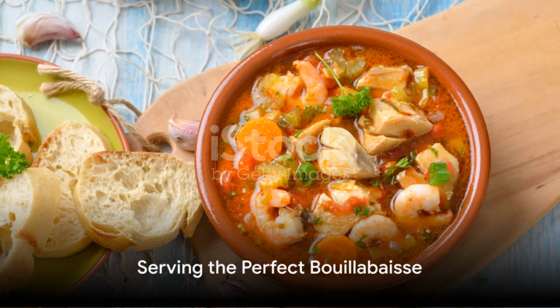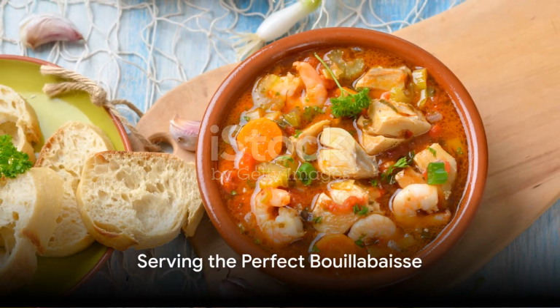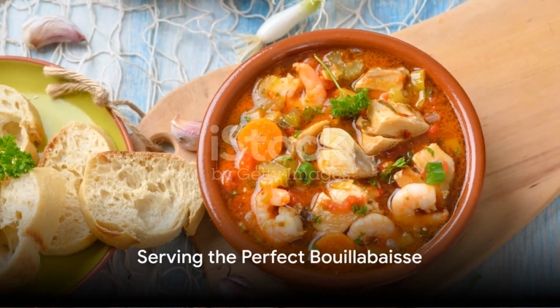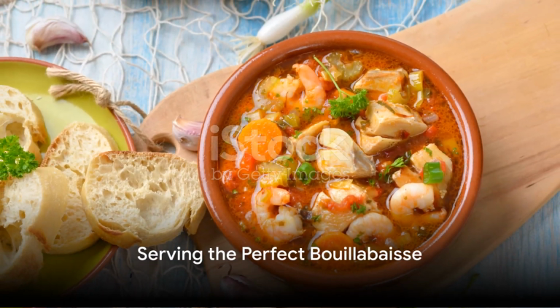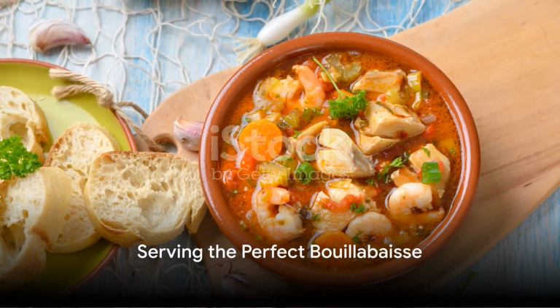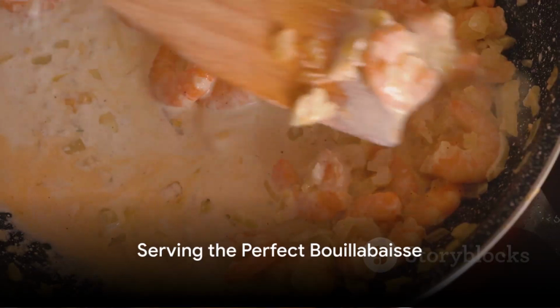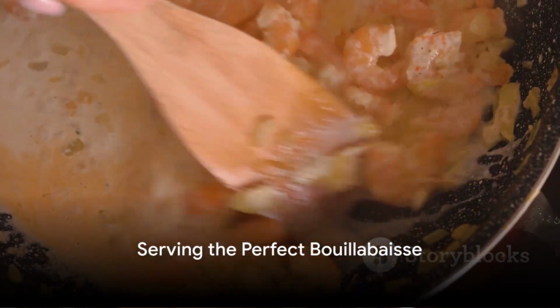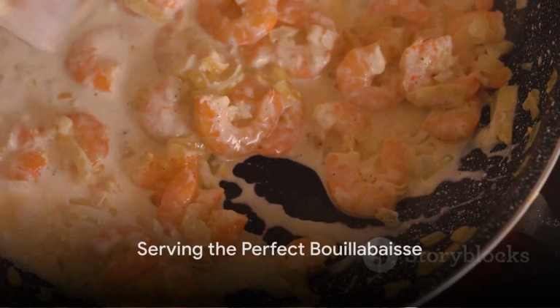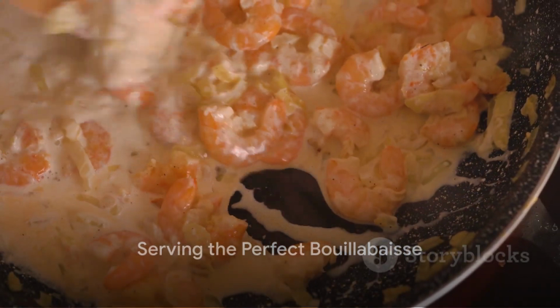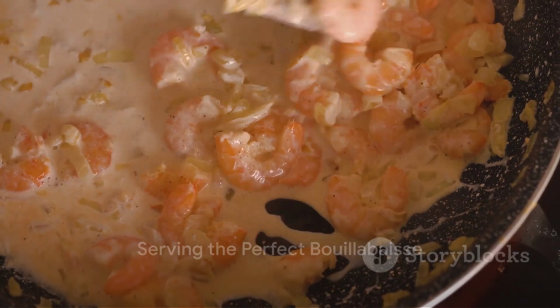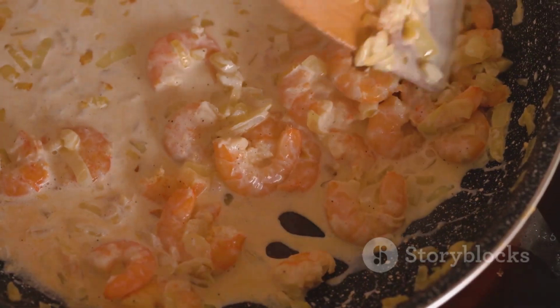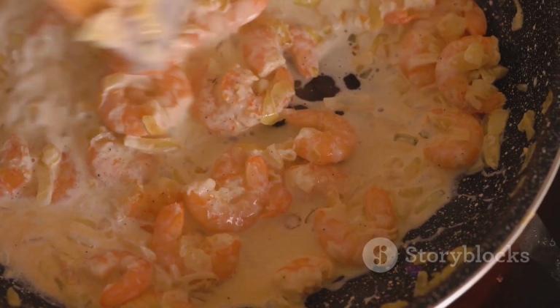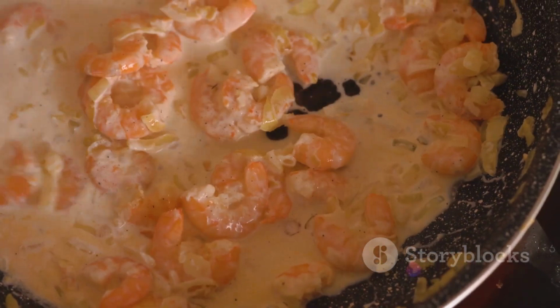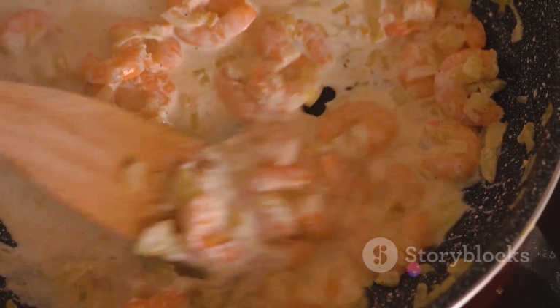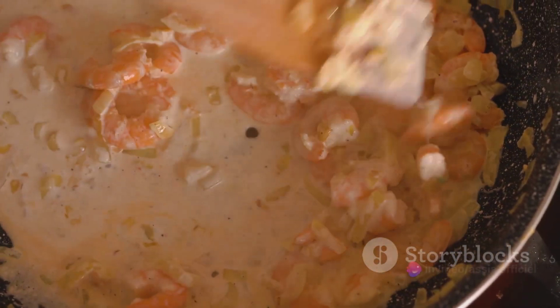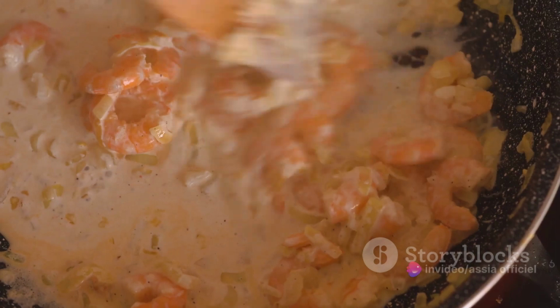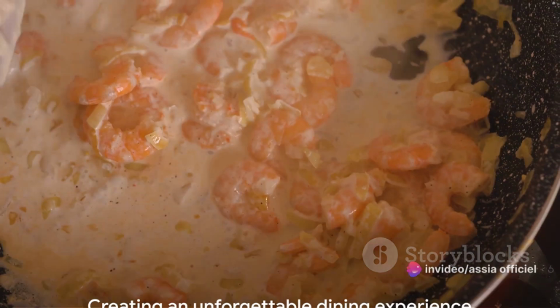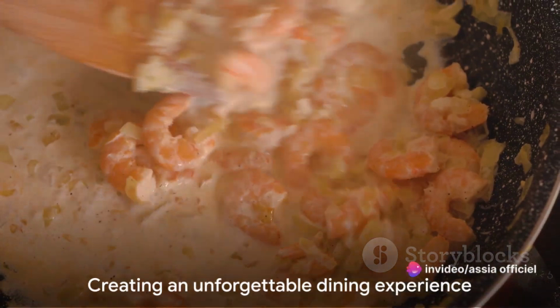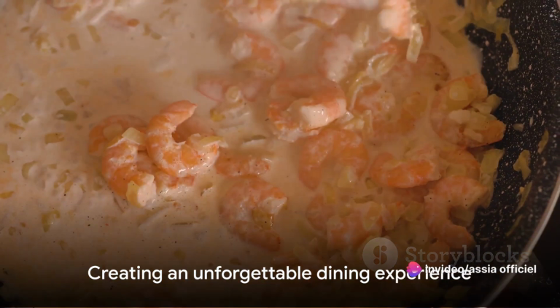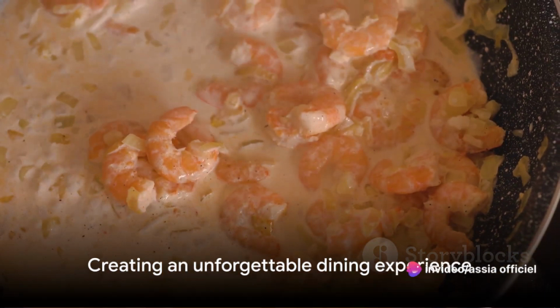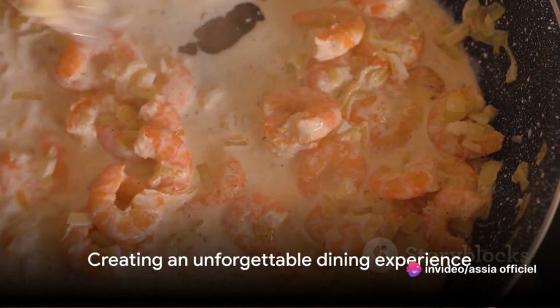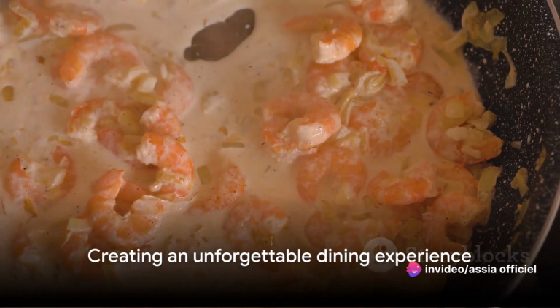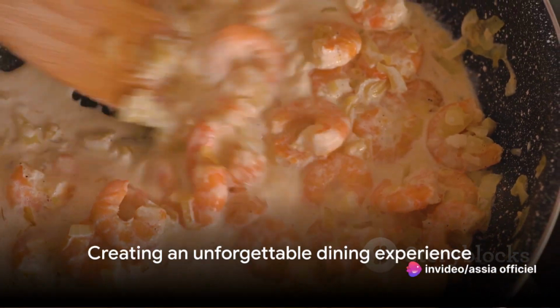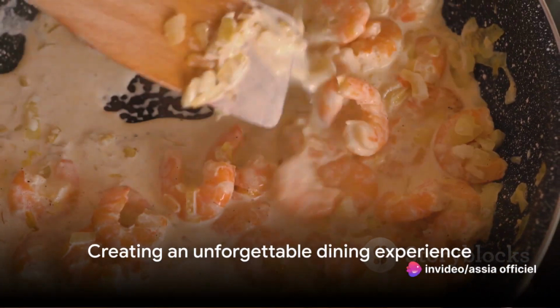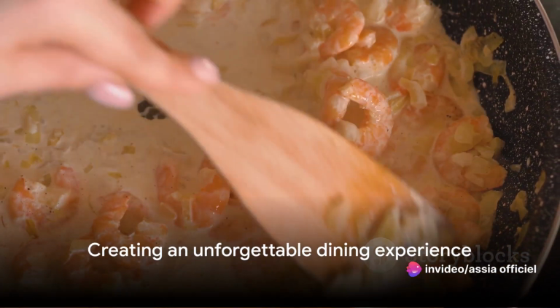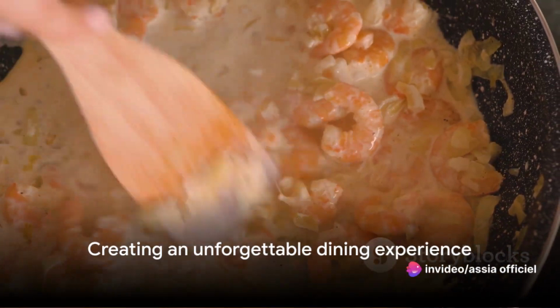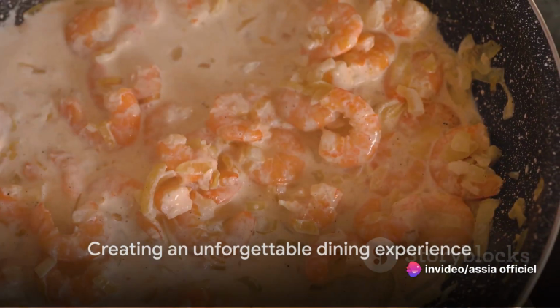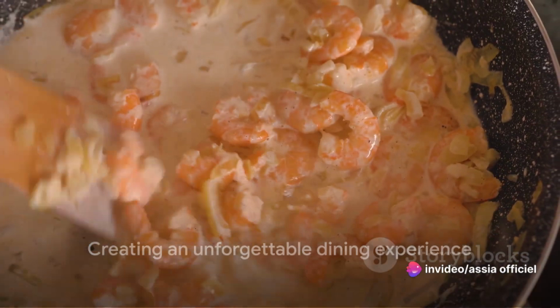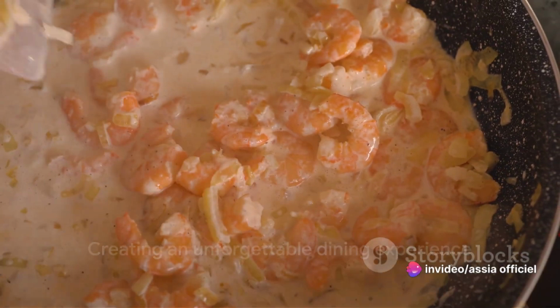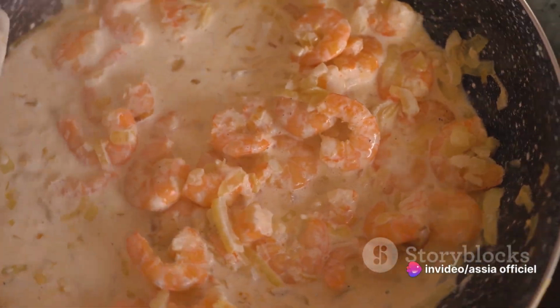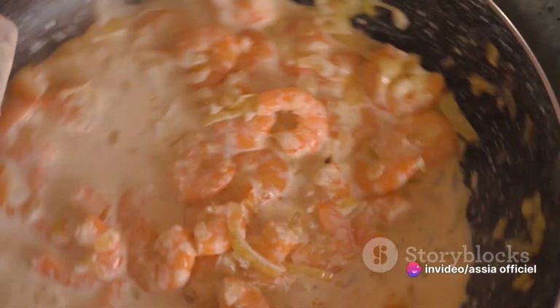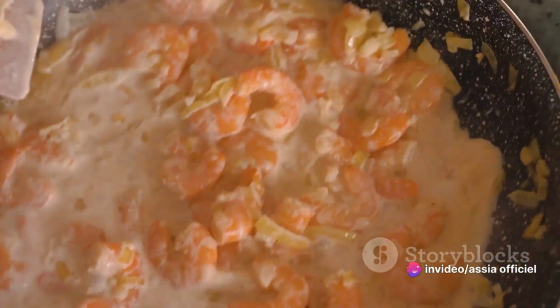Finally, serve your bouillabaisse with a side of rouille, a spicy garlic sauce, and crusty bread. It's a combination that elevates the dish, making each bite an unforgettable experience.